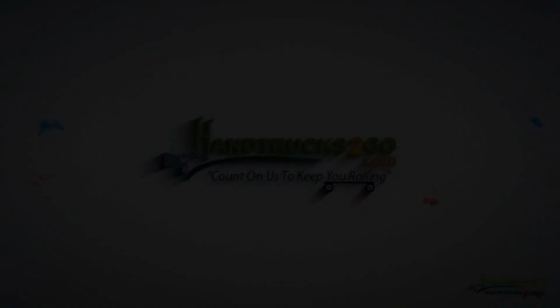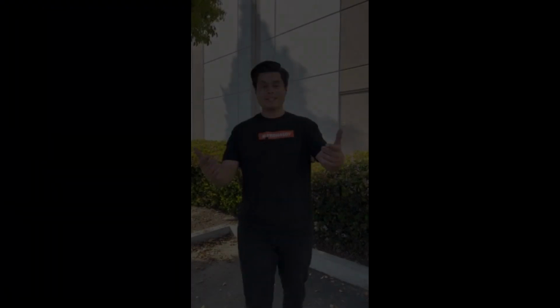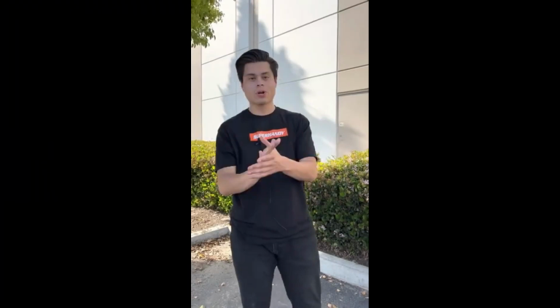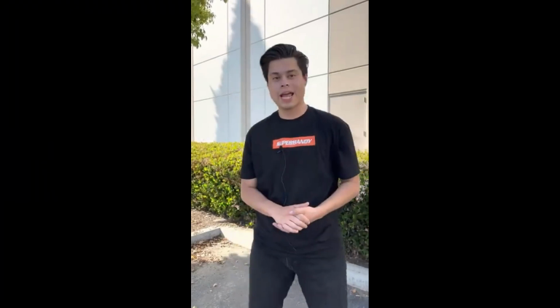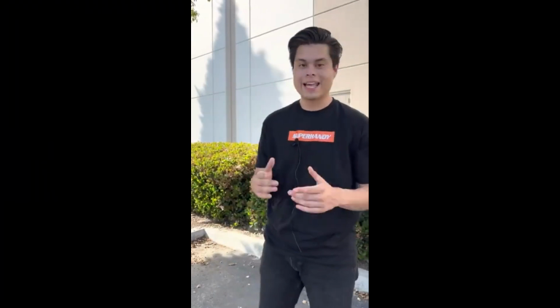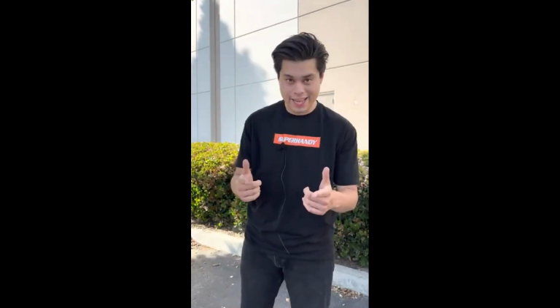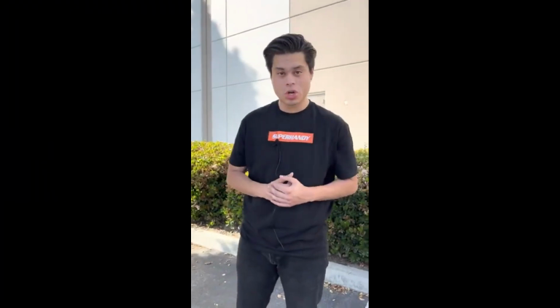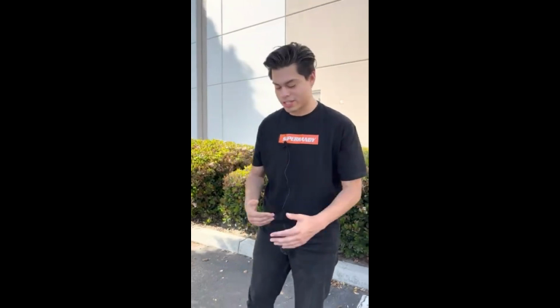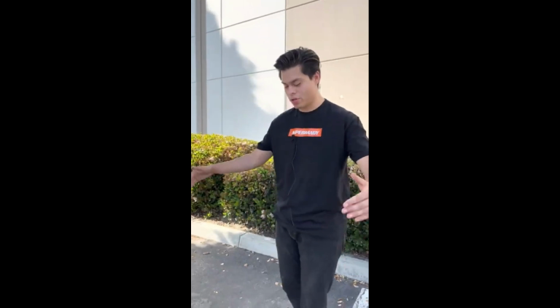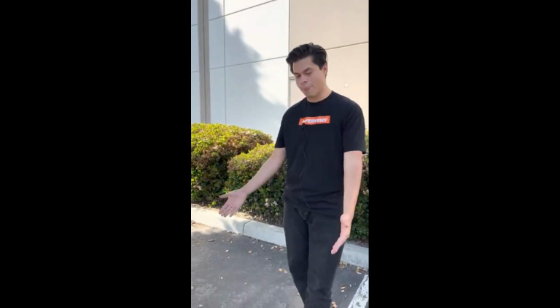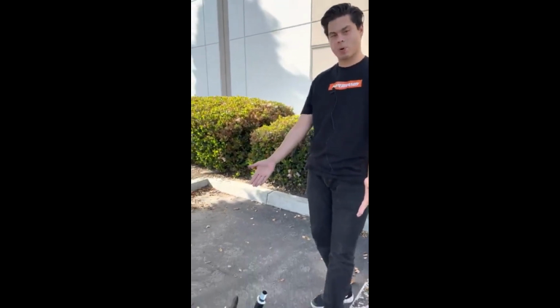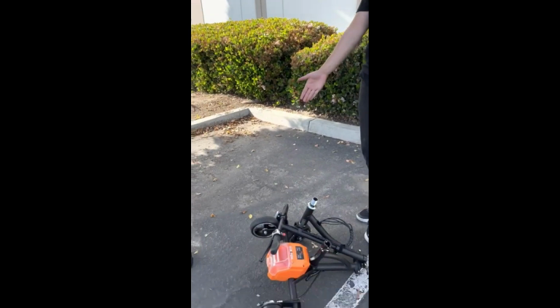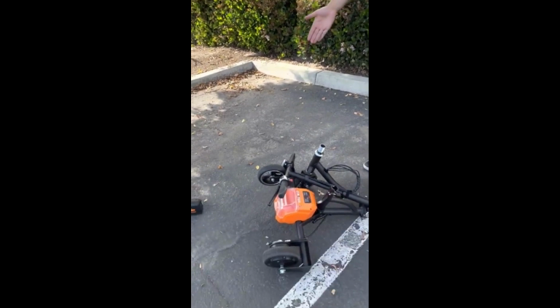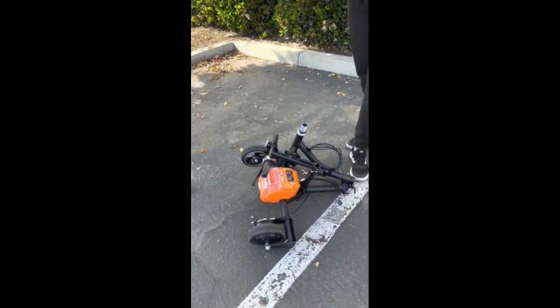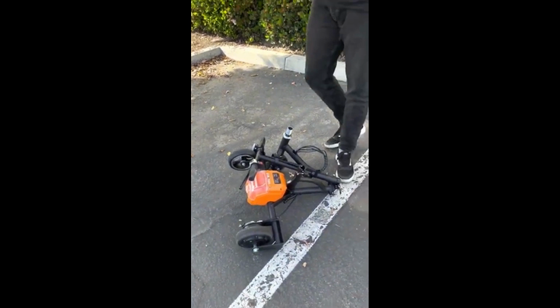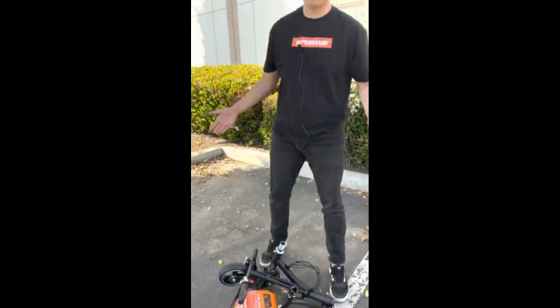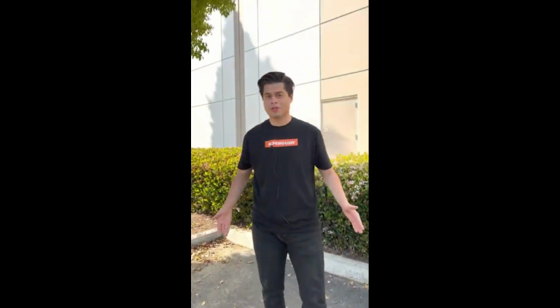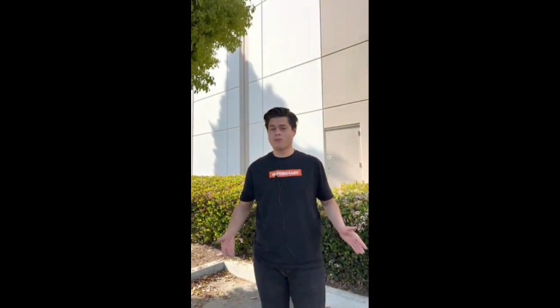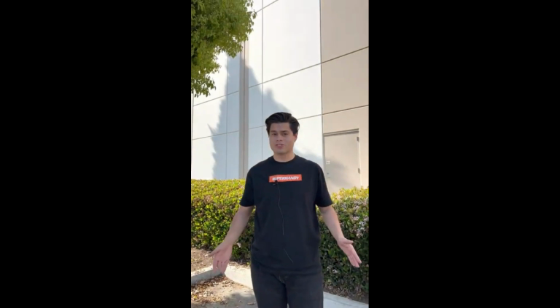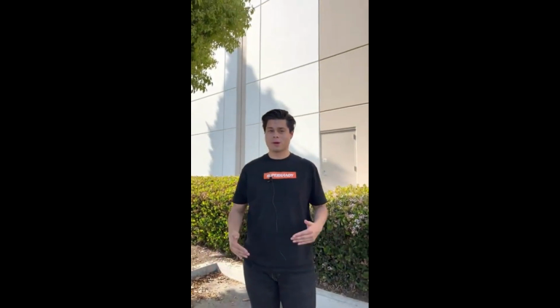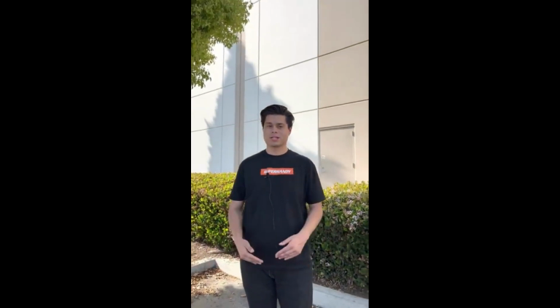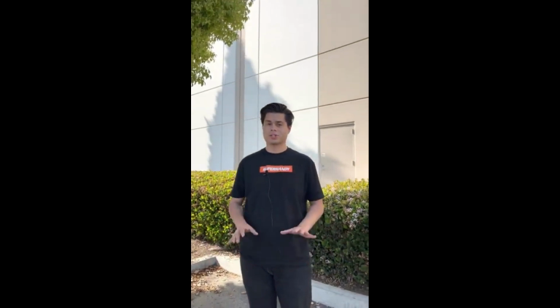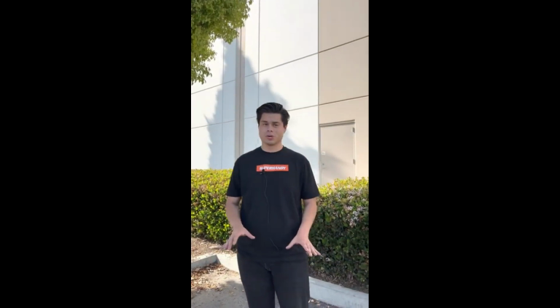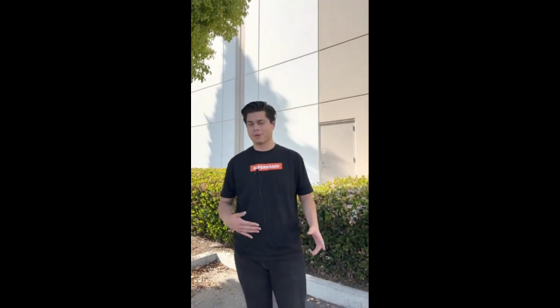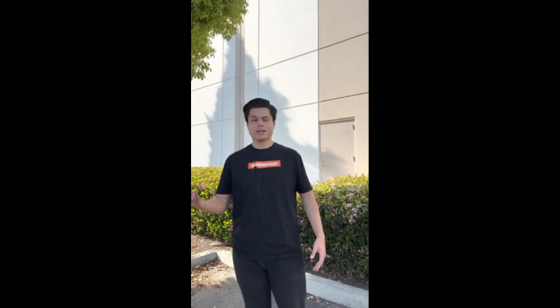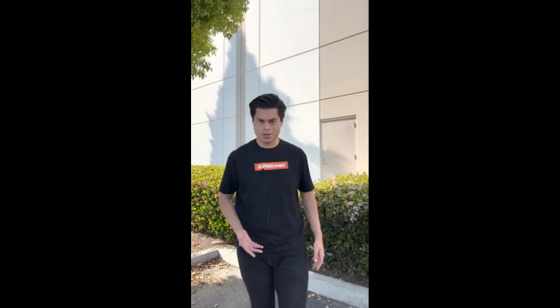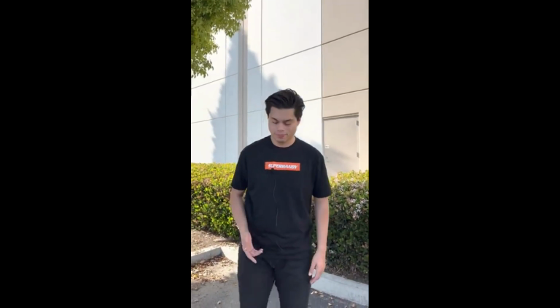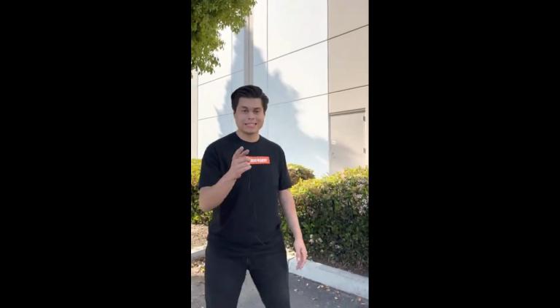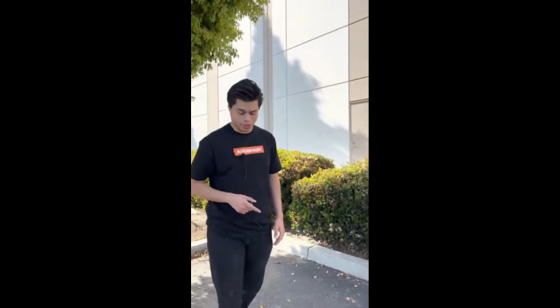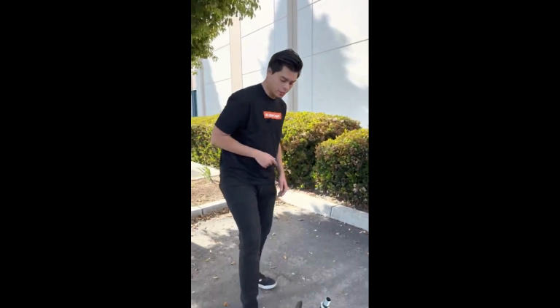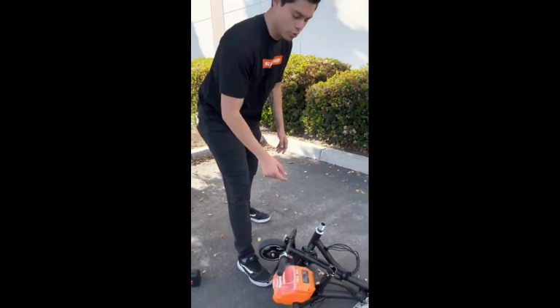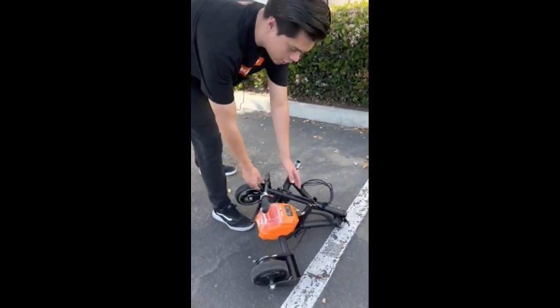What's up guys, we're here with Super Handy and today I'm going to show you how to assemble your passport scooter. It honestly takes maybe about 30 to 45 seconds, but I'm going to break it down here a little bit slower — so maybe like a minute or so. Let's get to it.